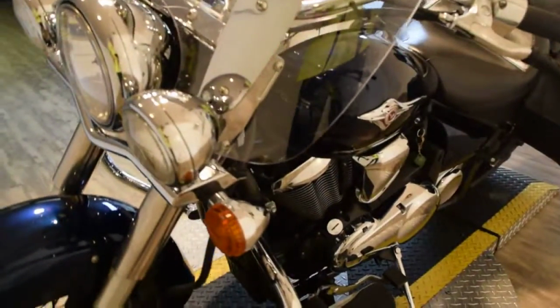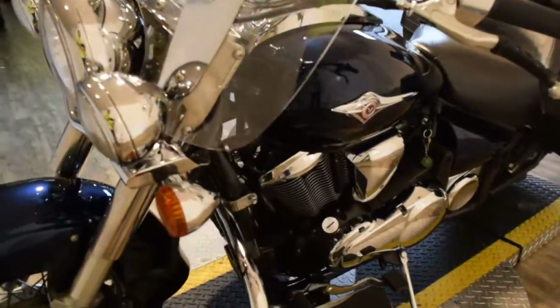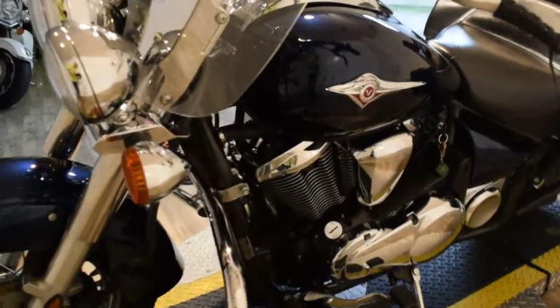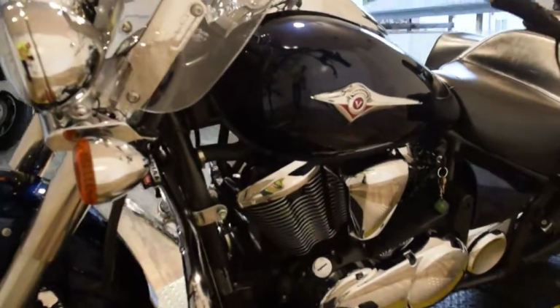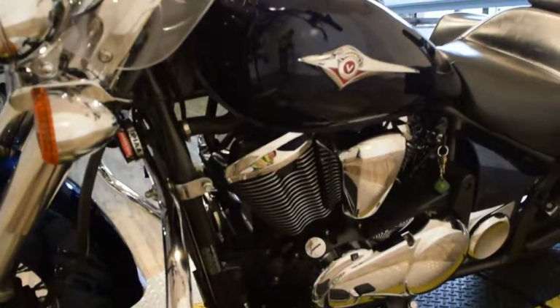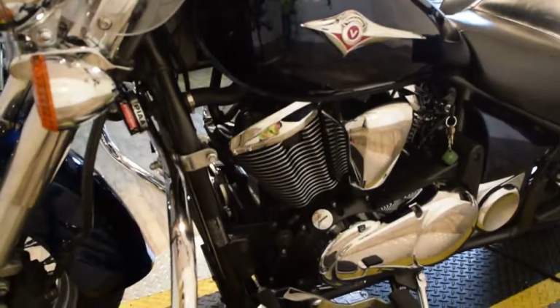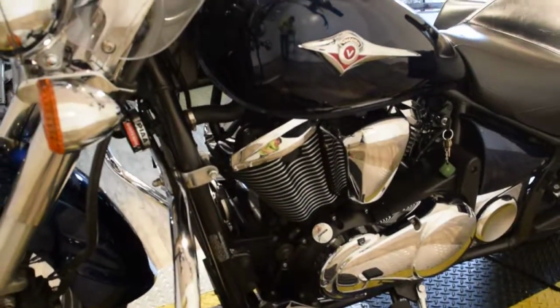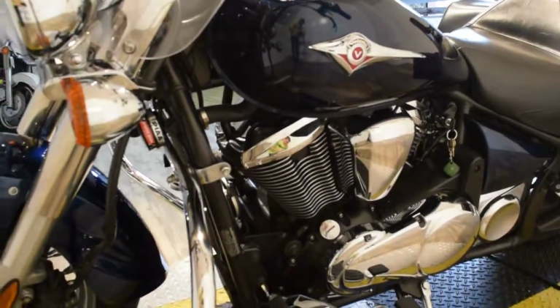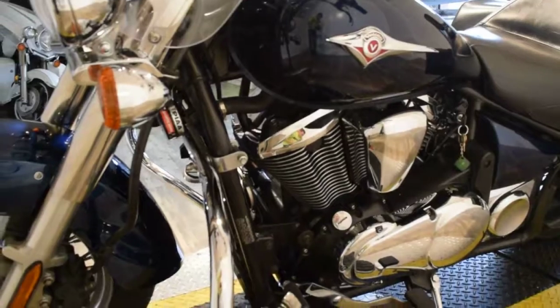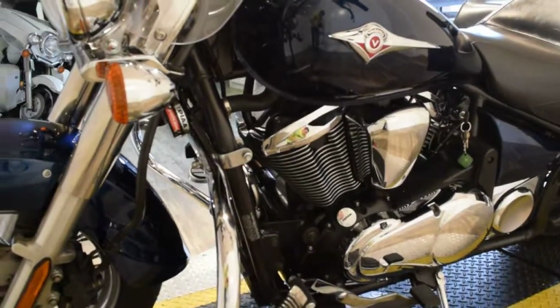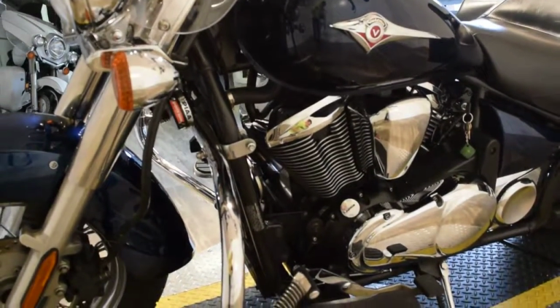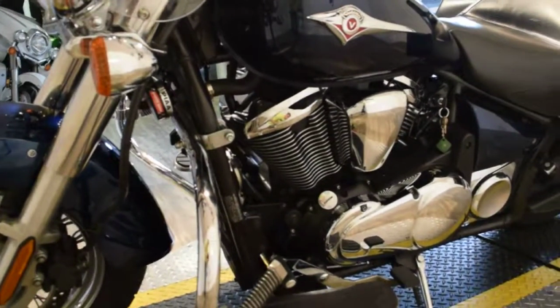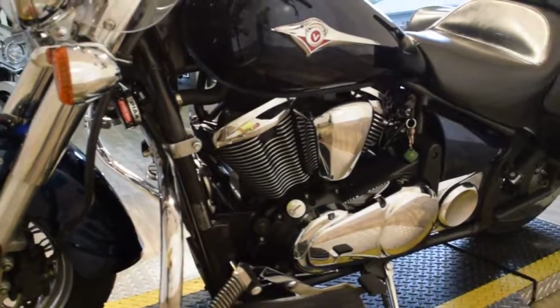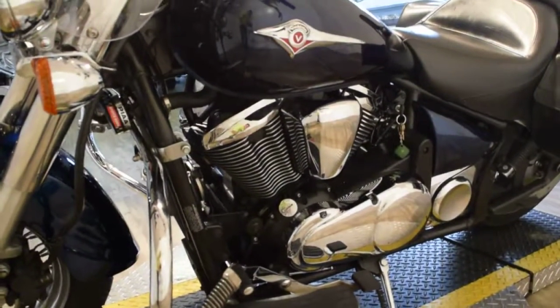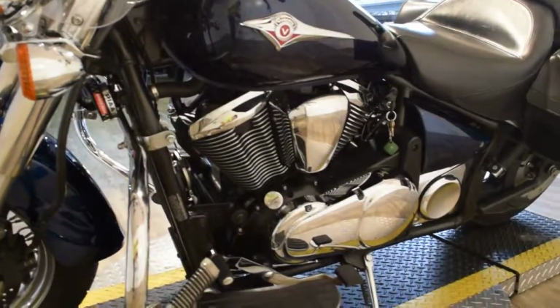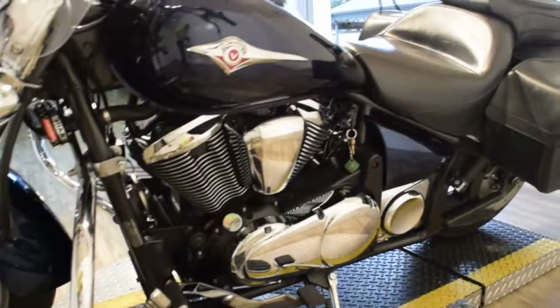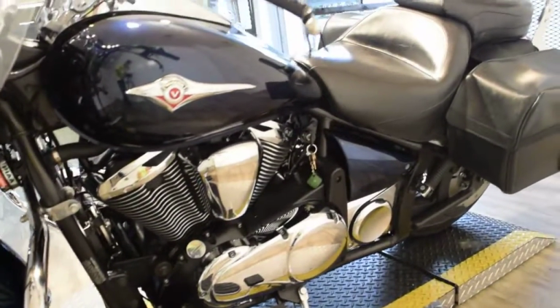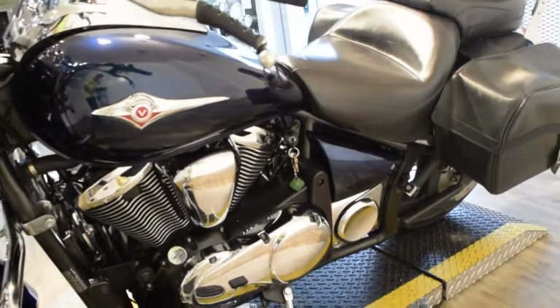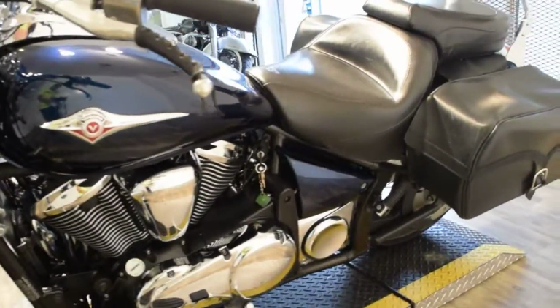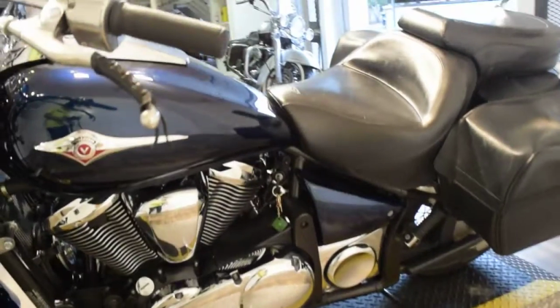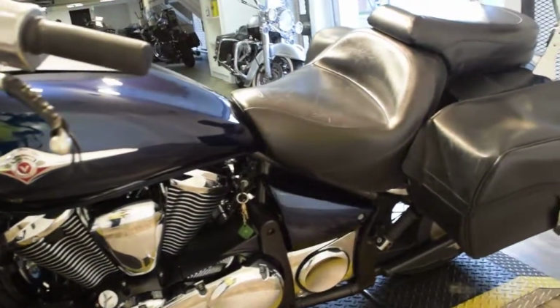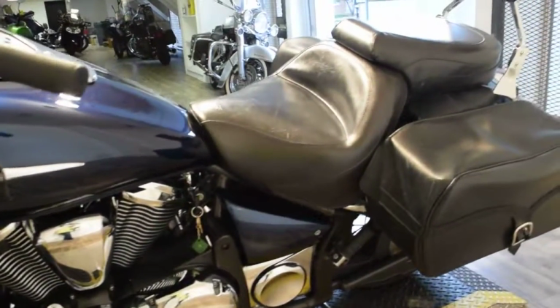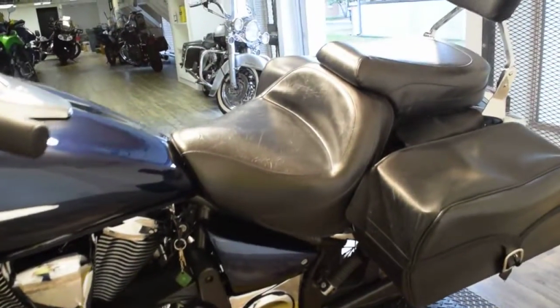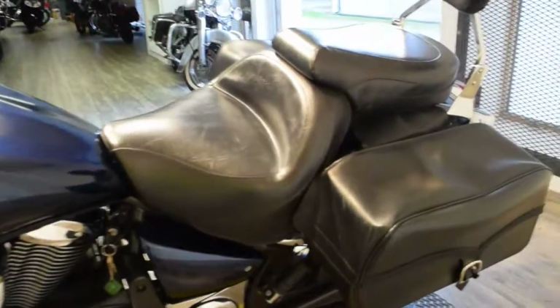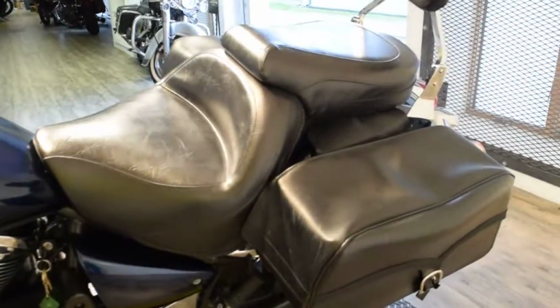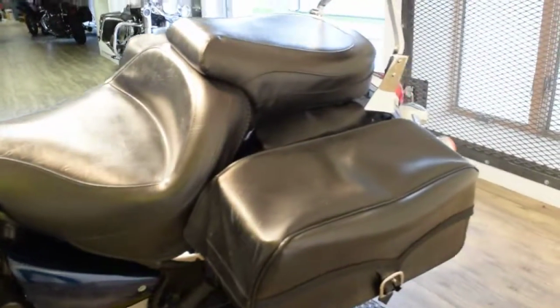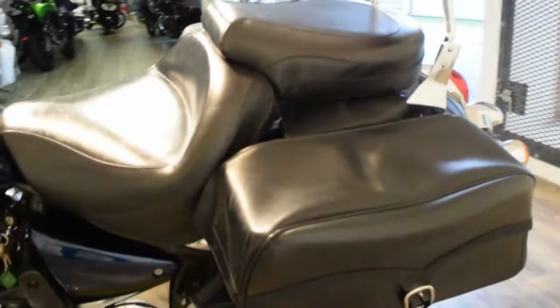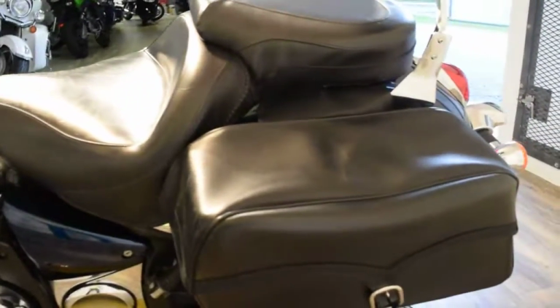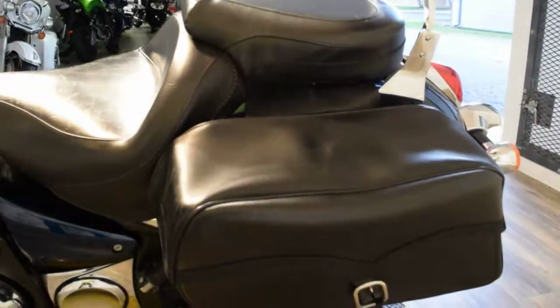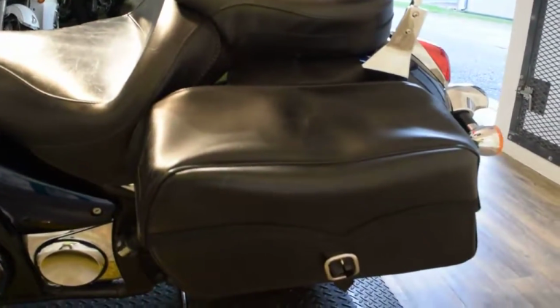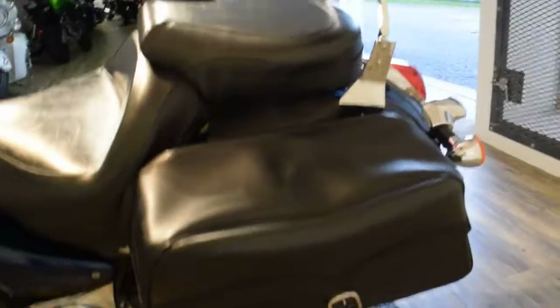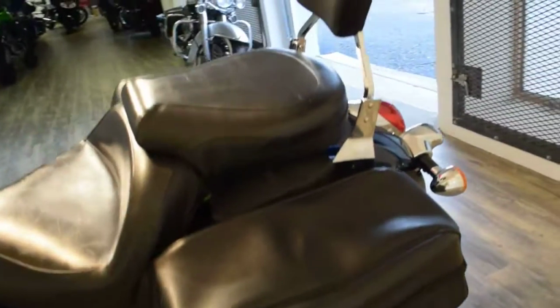You can call us at 847-526-0500 or you can come see this bike in person. We're about 45 minutes north of Chicago. Our address is 315 North Rand Road in Wauconda, Illinois.